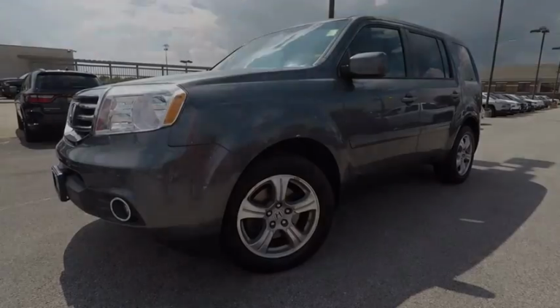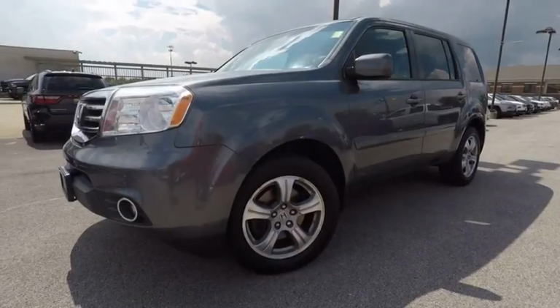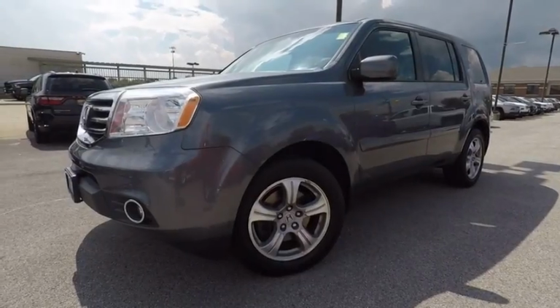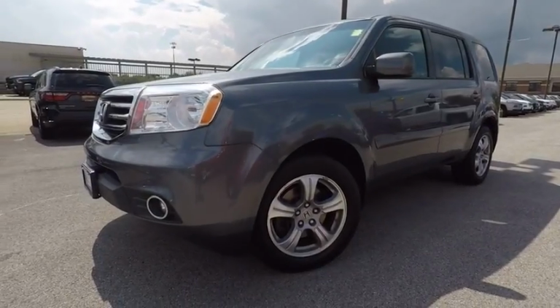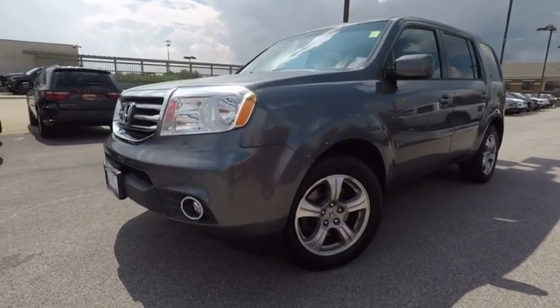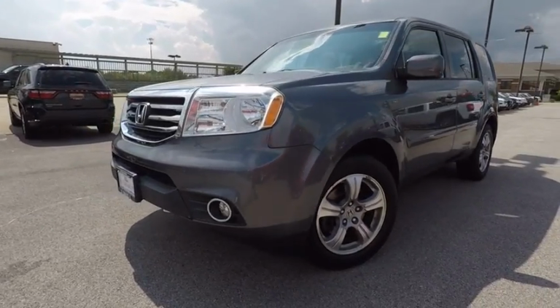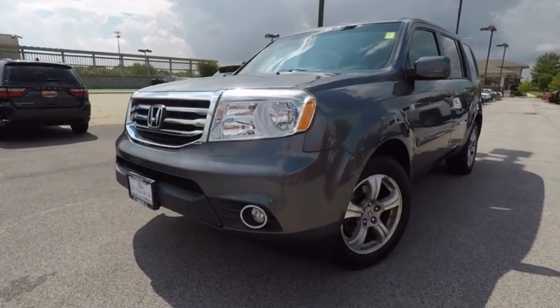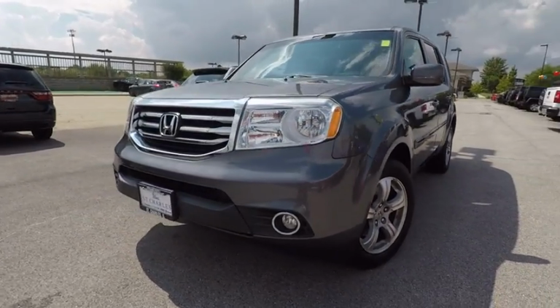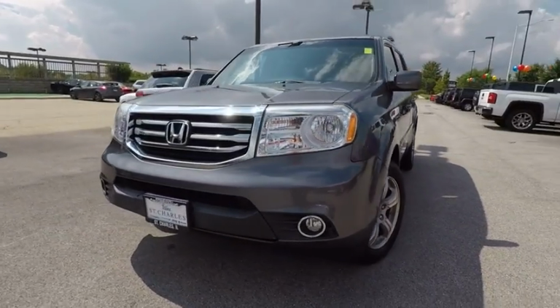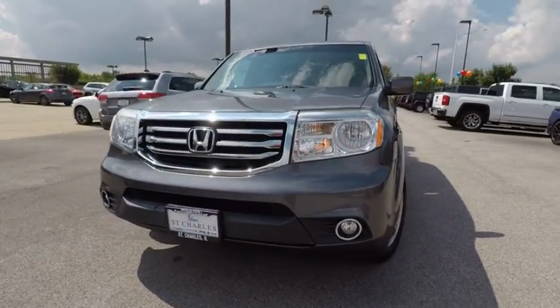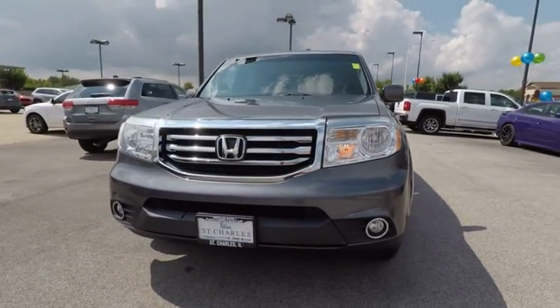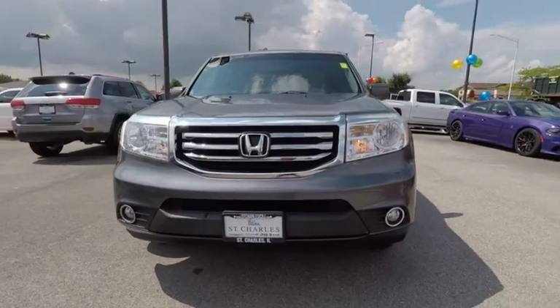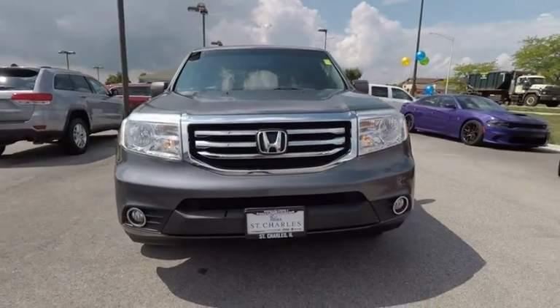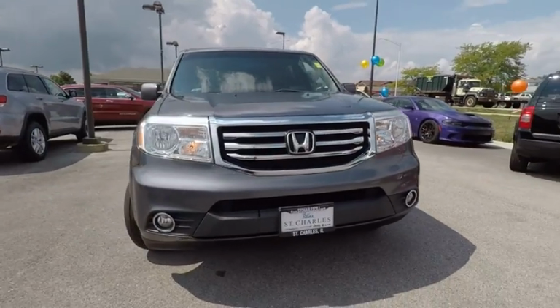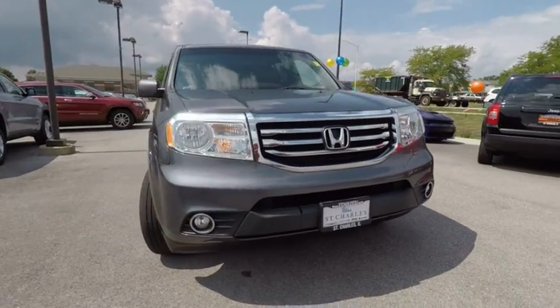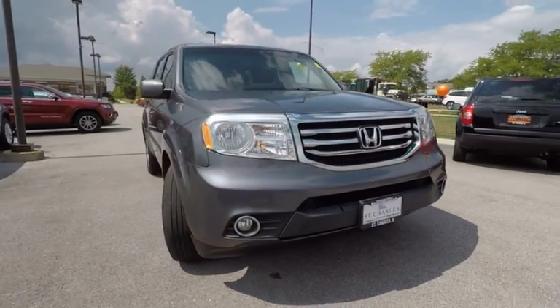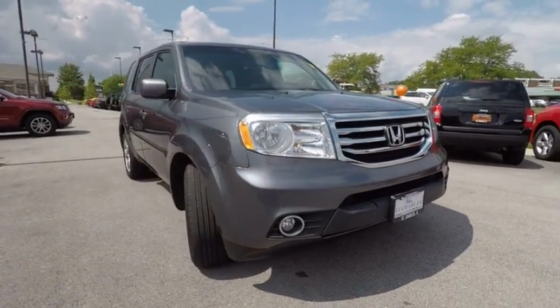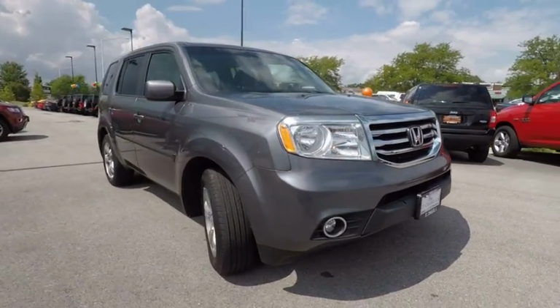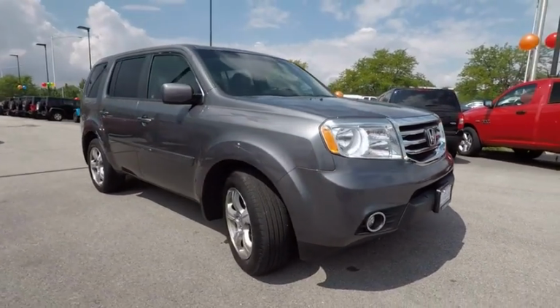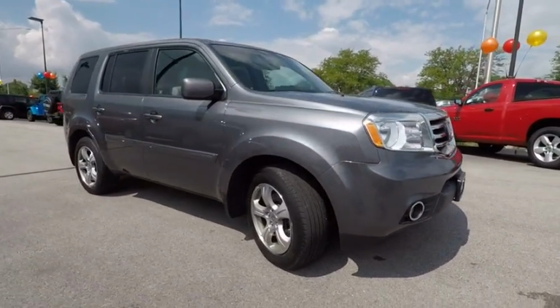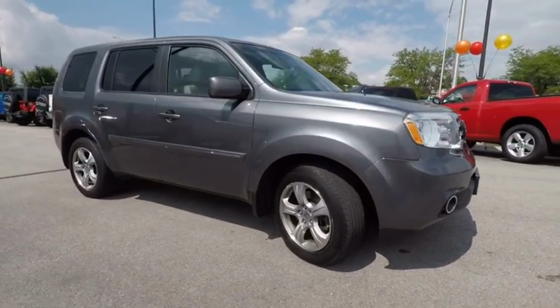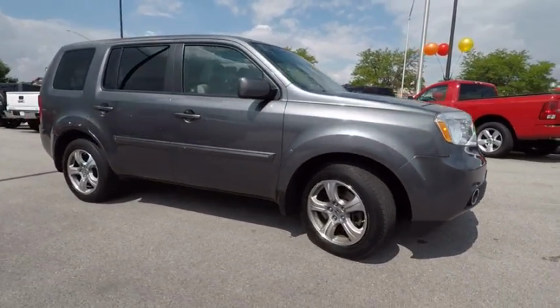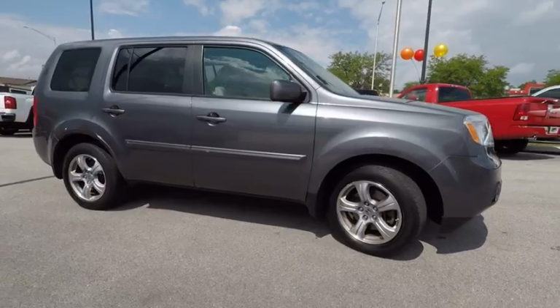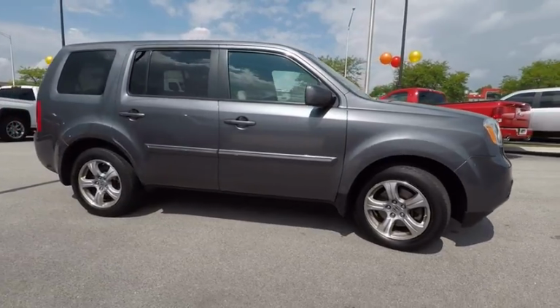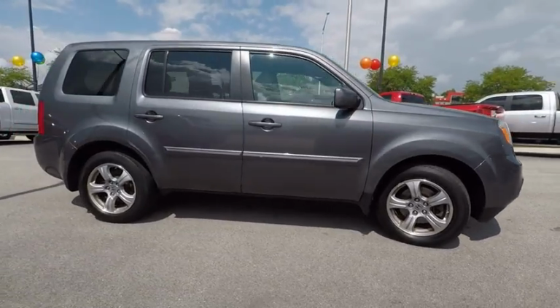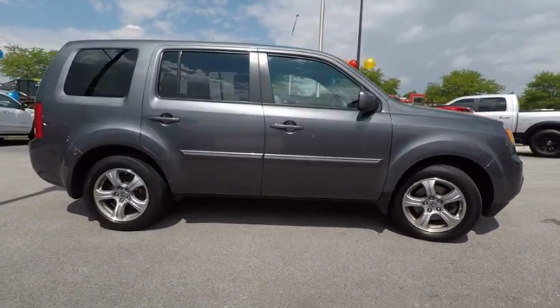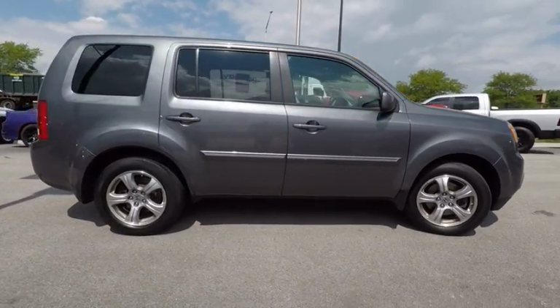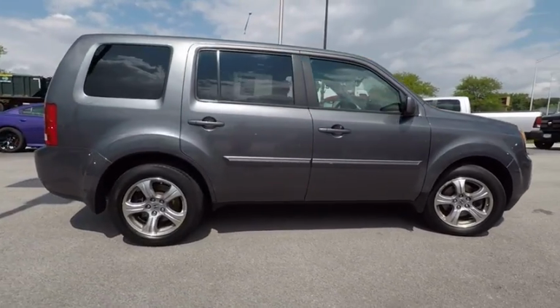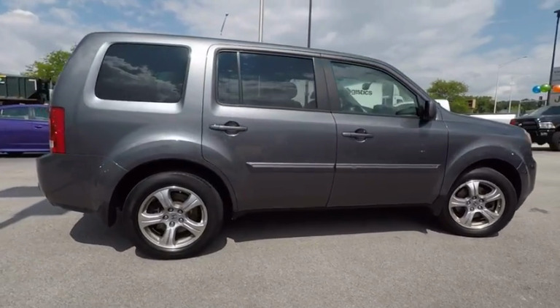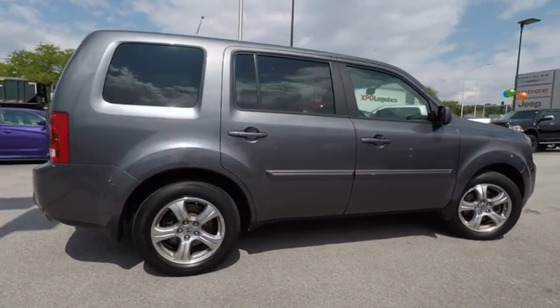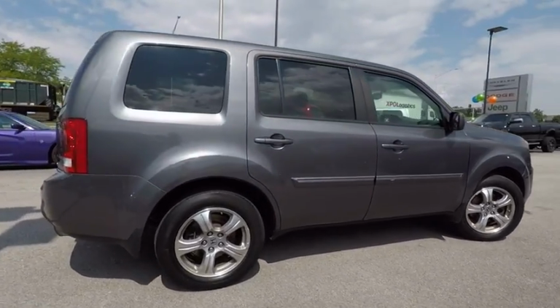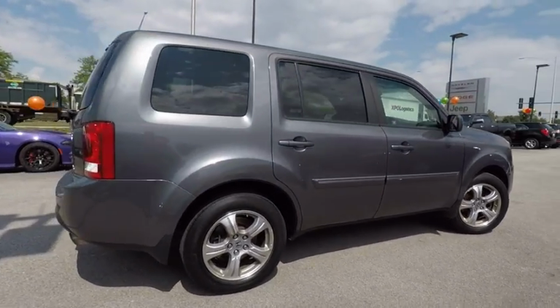2012 Pilot. Optimal utility. Indulgent interior. Powerful performer. You'll be ready for almost anything in the Honda Pilot, and it's priced below $25,000. This vehicle has less than 80,000 miles.